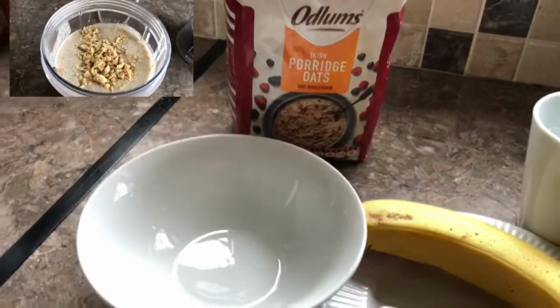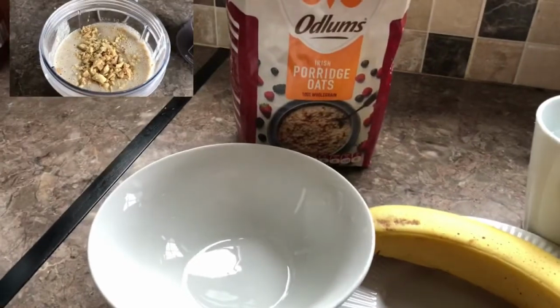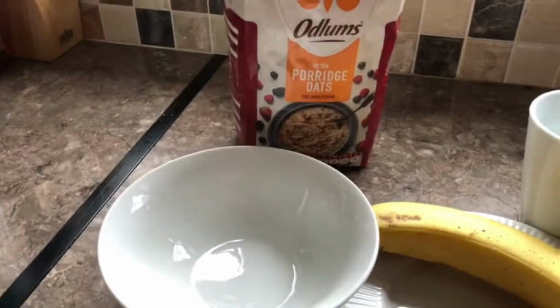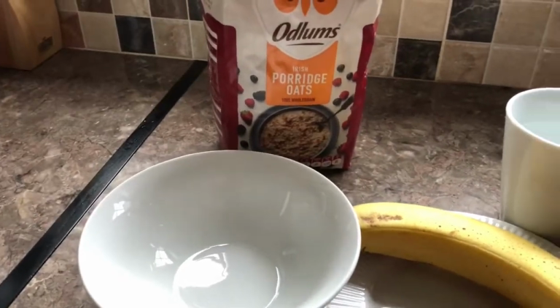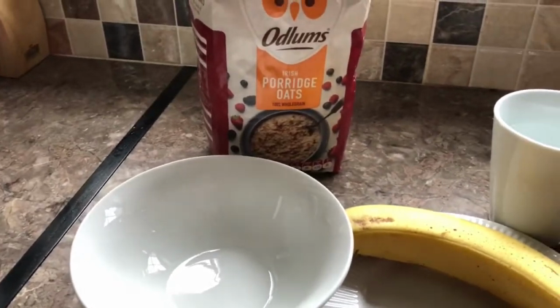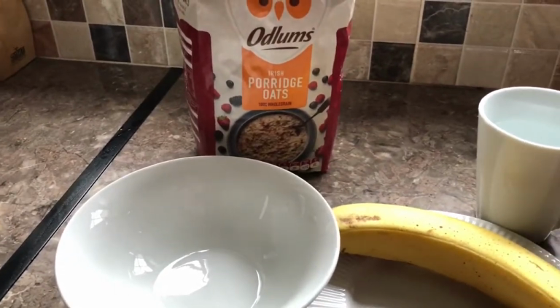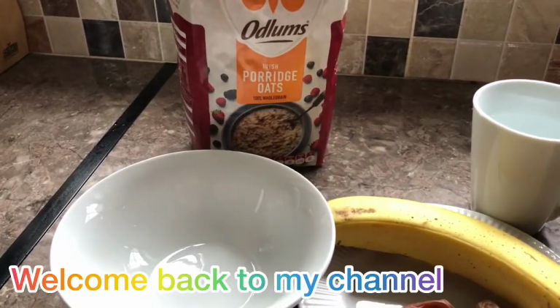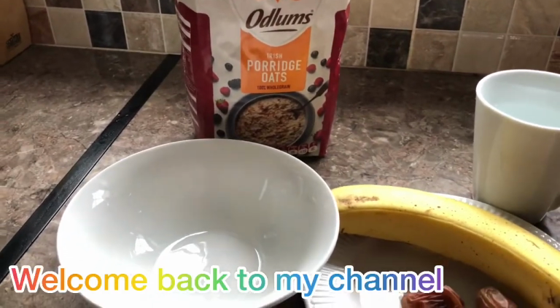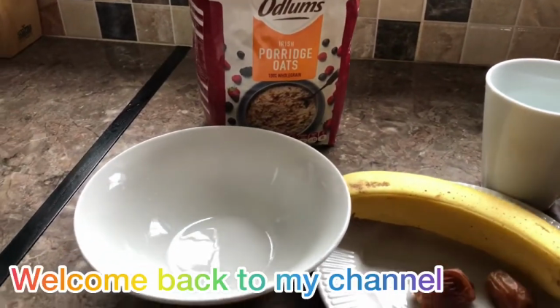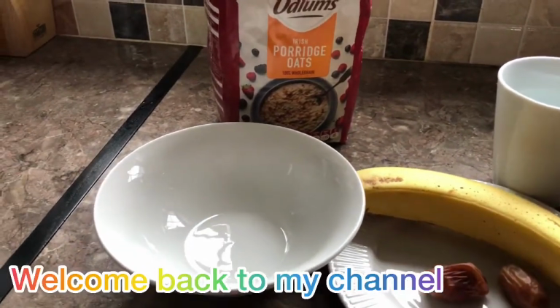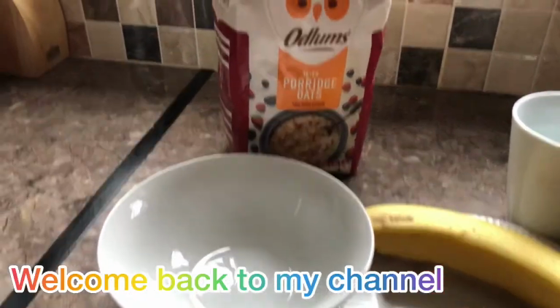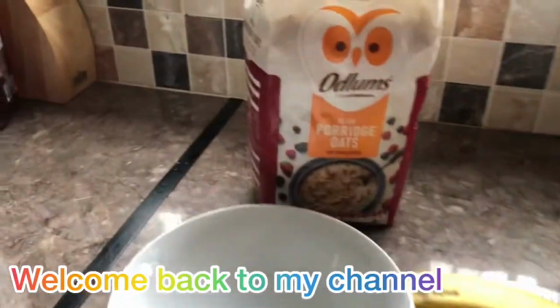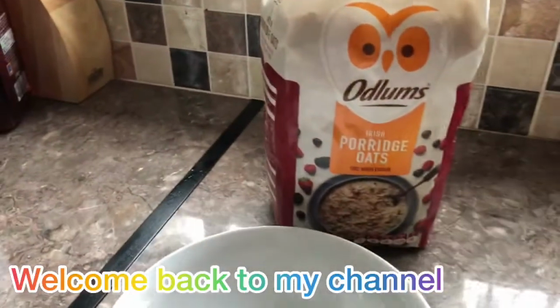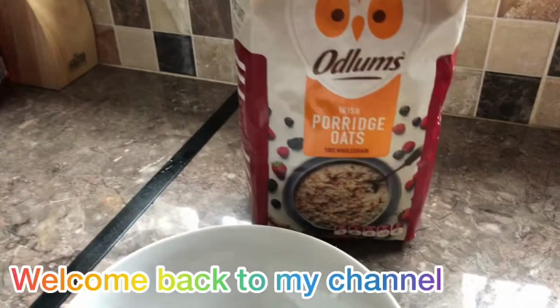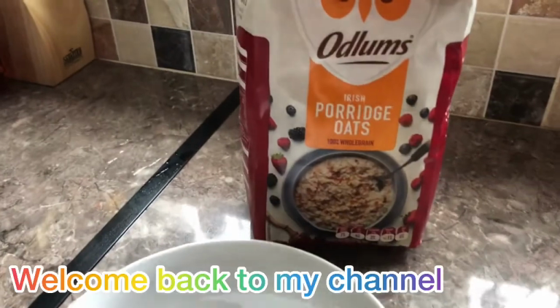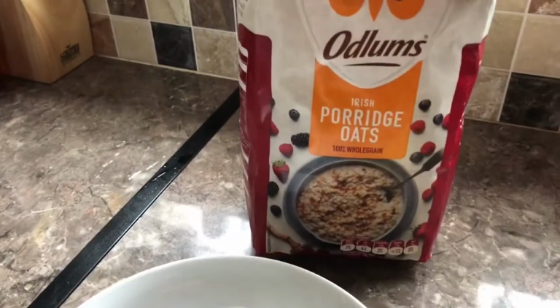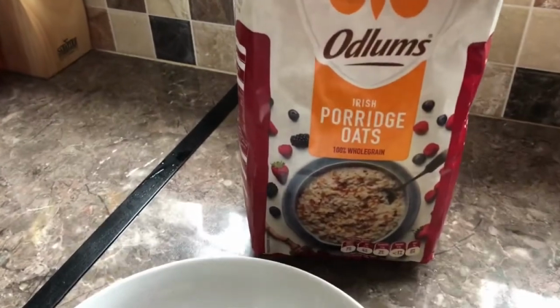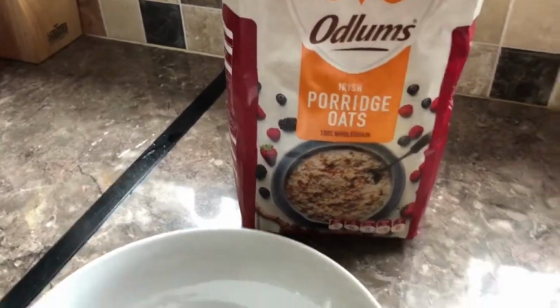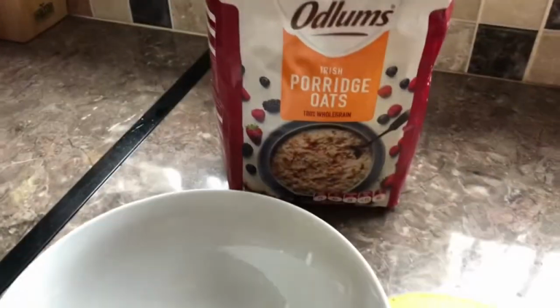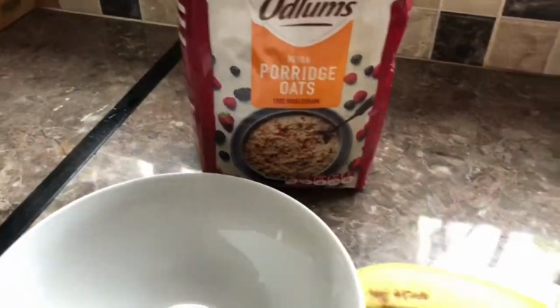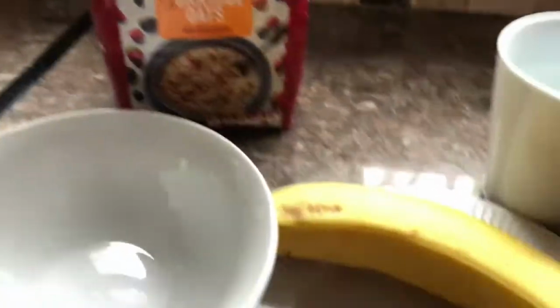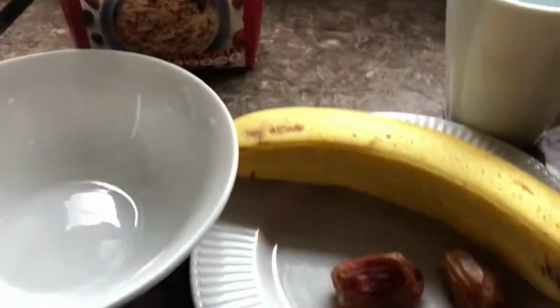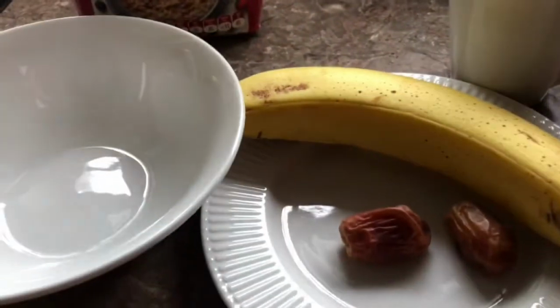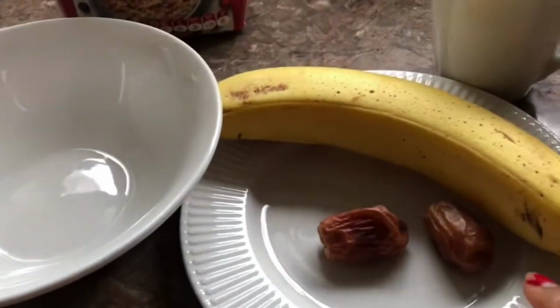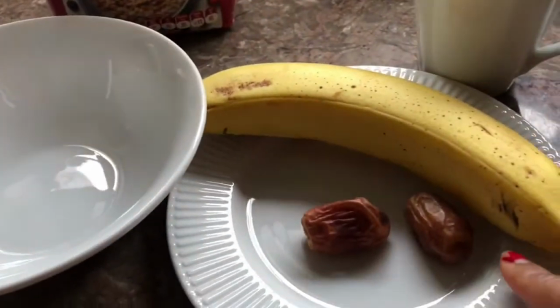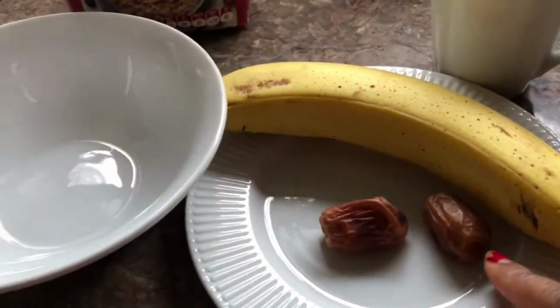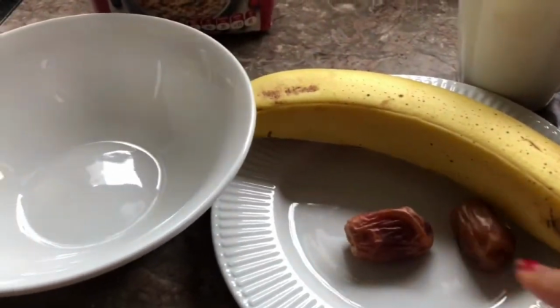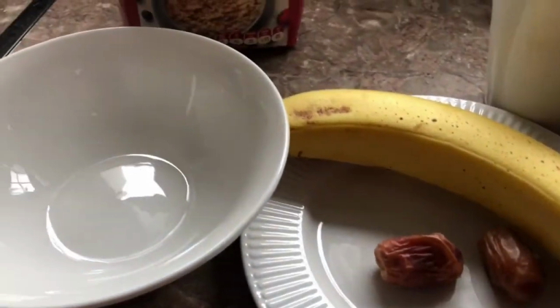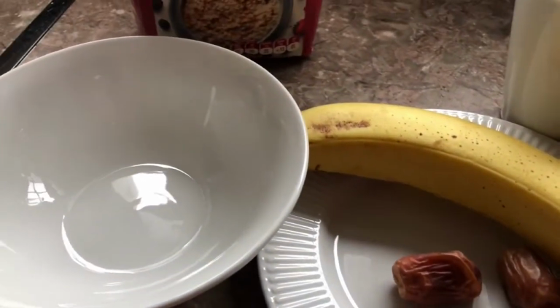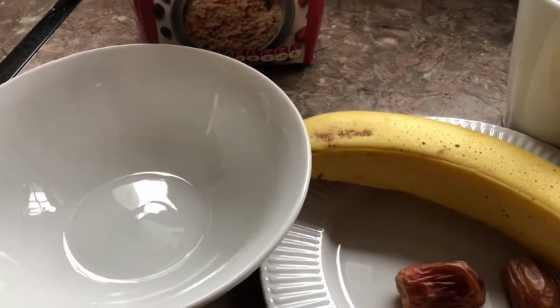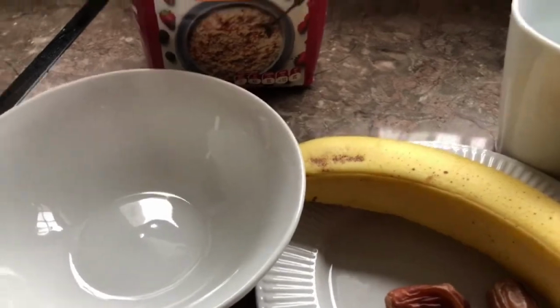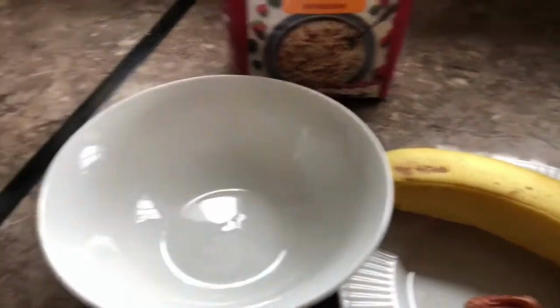Hey guys, welcome back to my channel! How are you all doing? Did you see the picture that popped up? That's what we are about to do today - we're going to do an oat breakfast smoothie. I'm using two dates, one banana, and three spoons of oats.